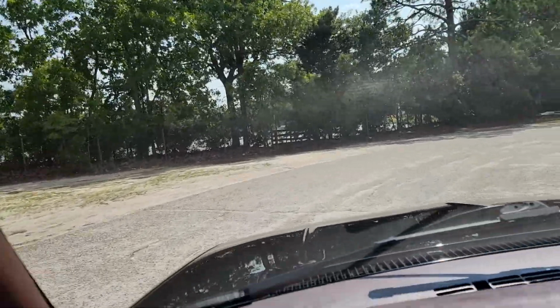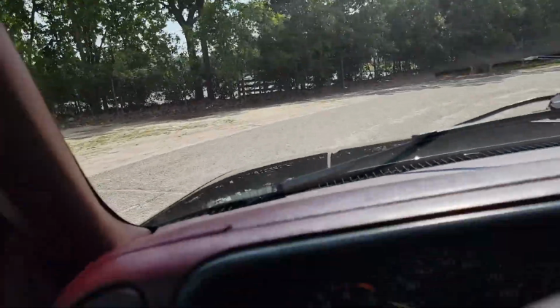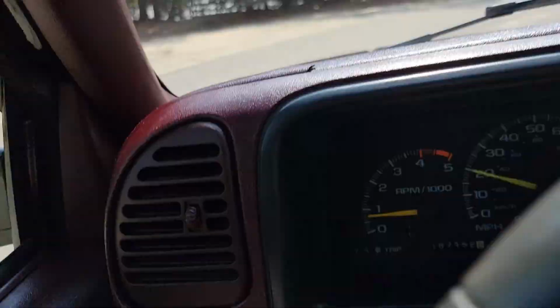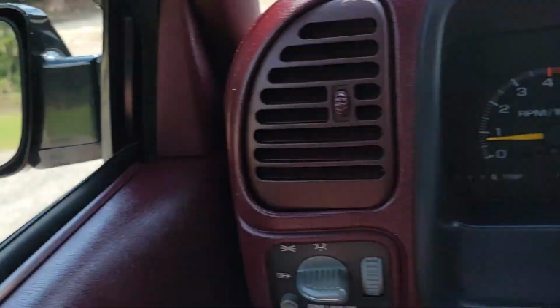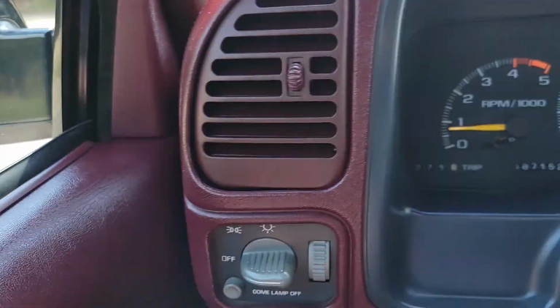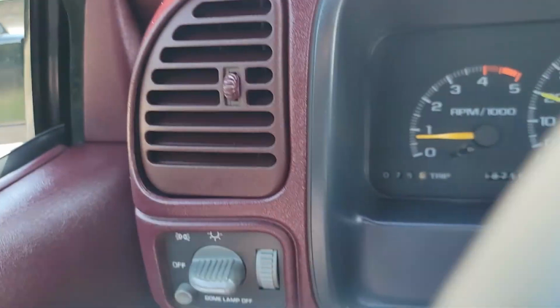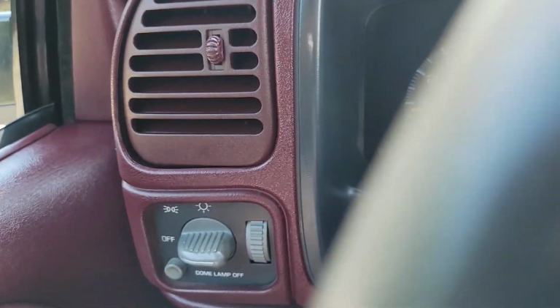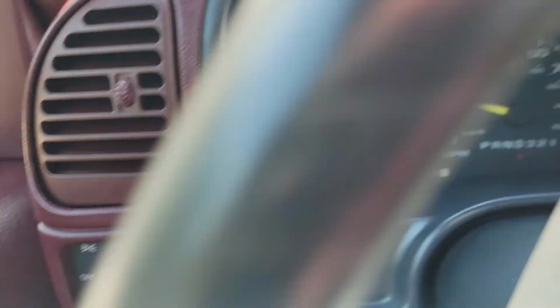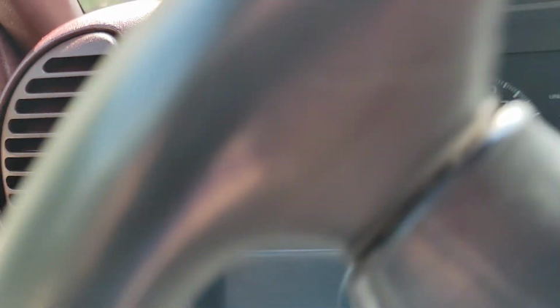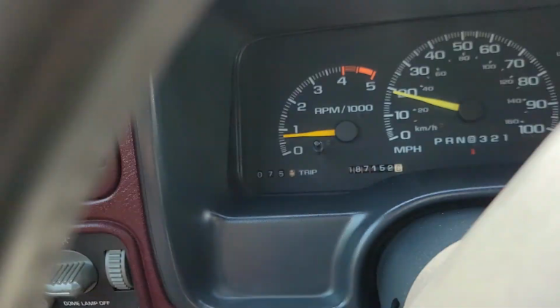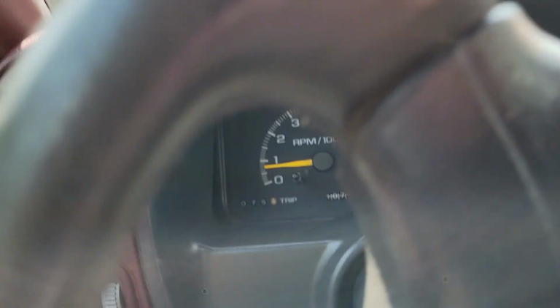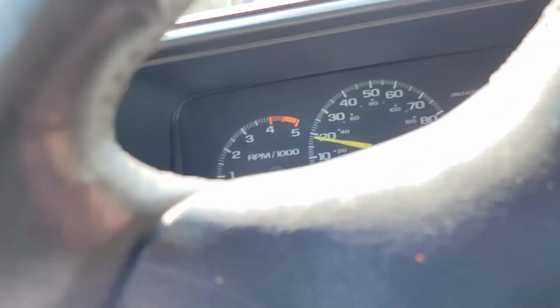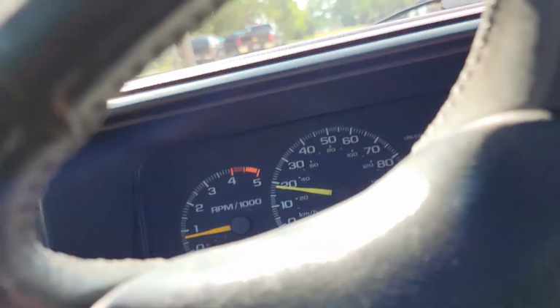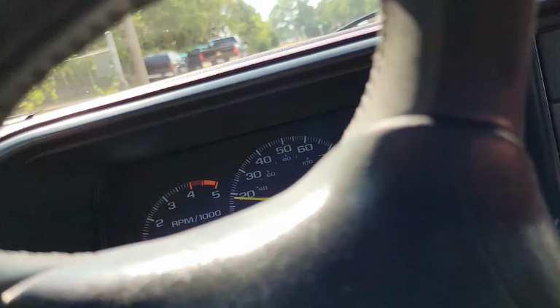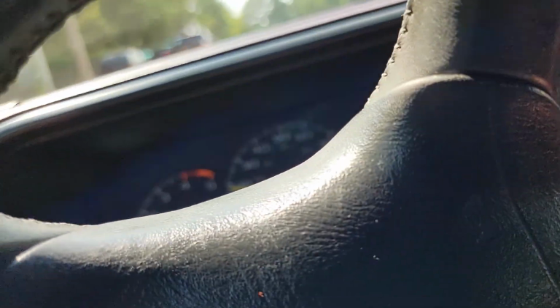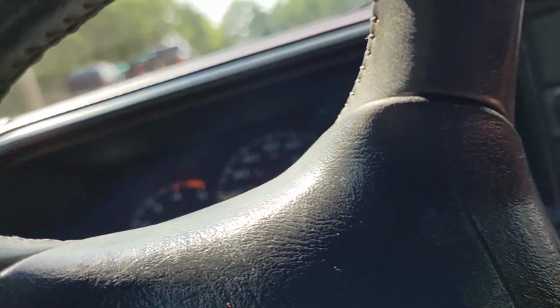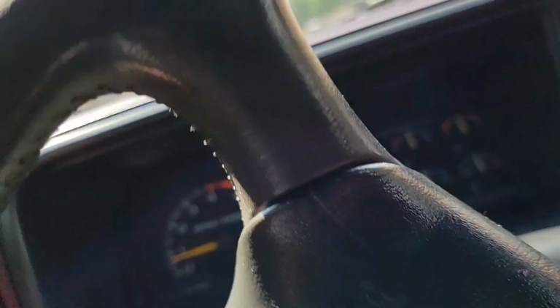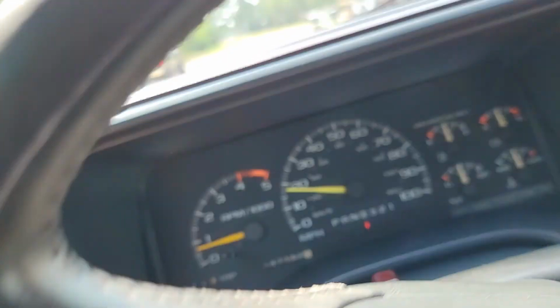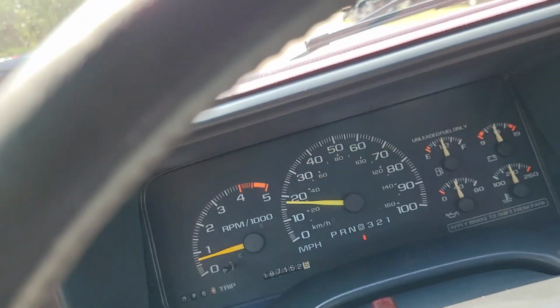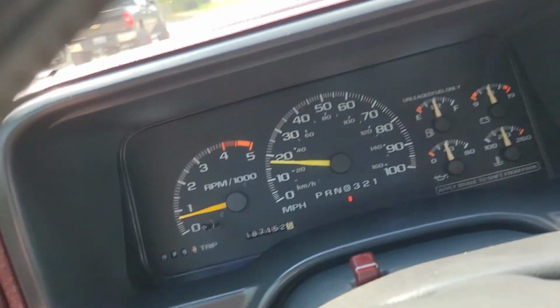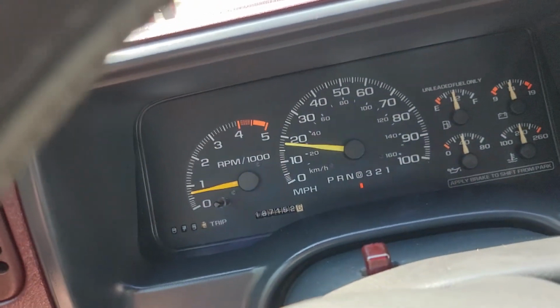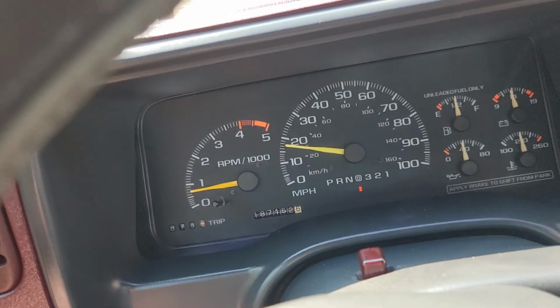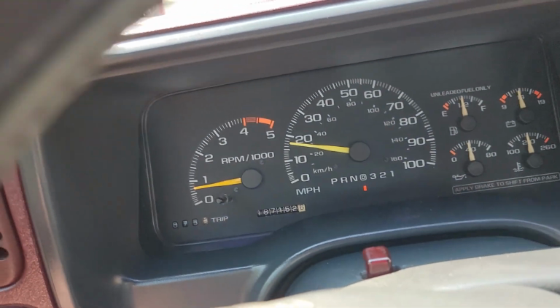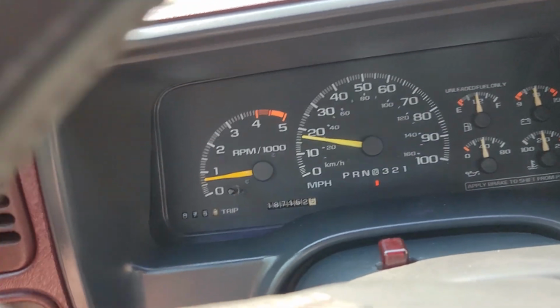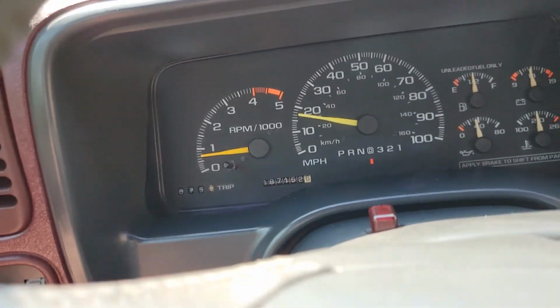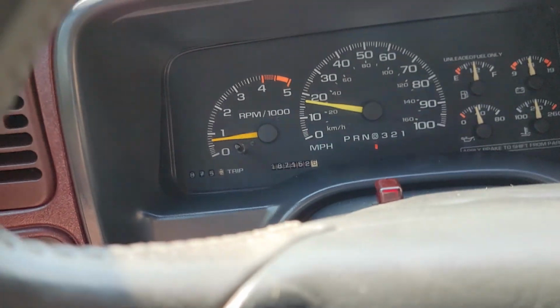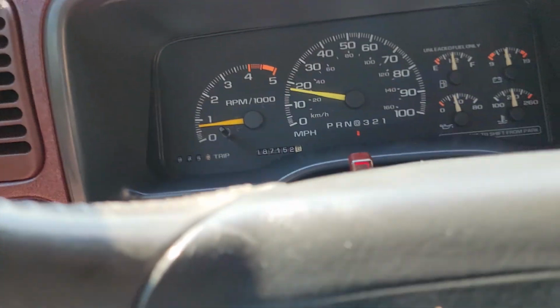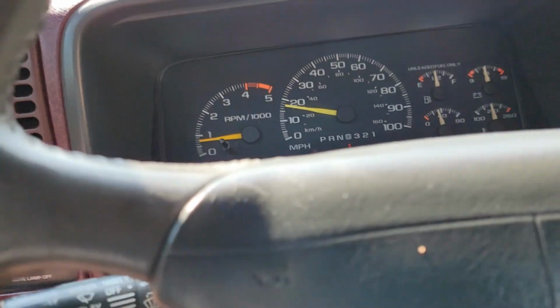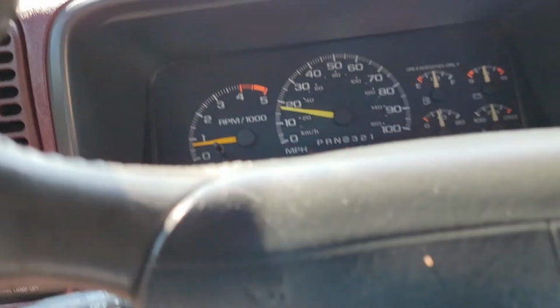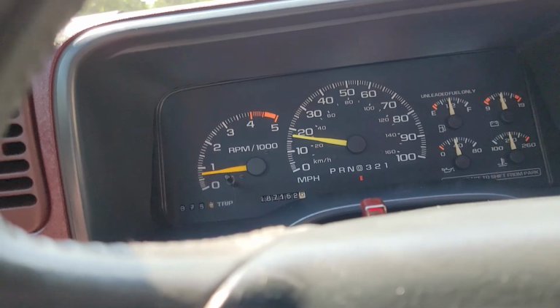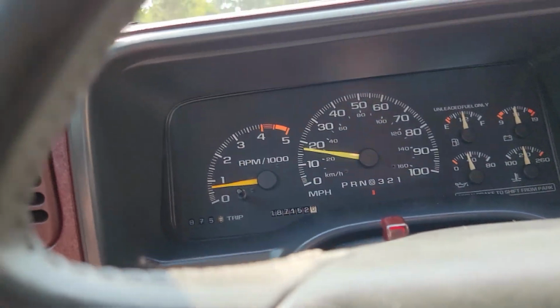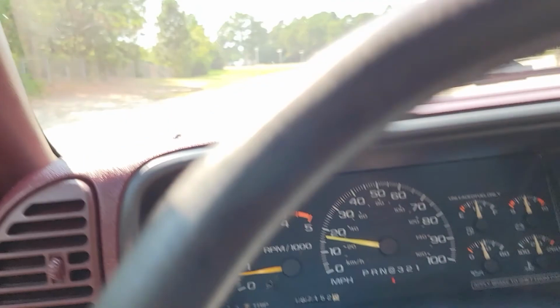There's your odometer. Let's get the steering wheel straight — 187,152 miles.